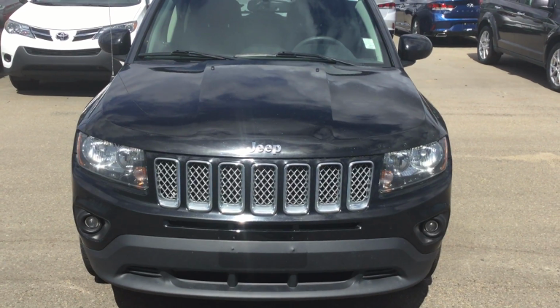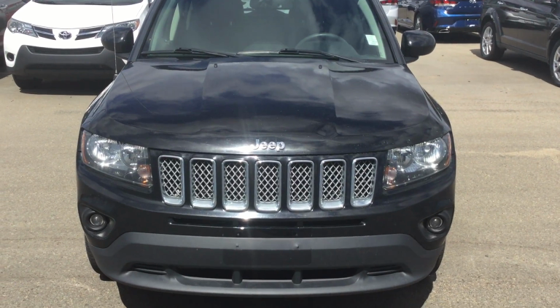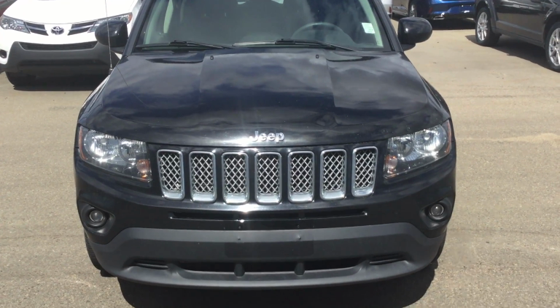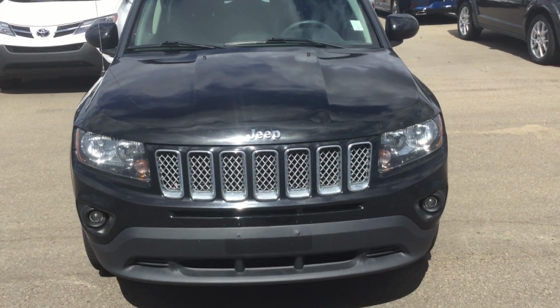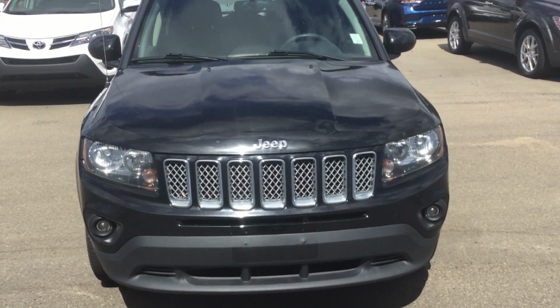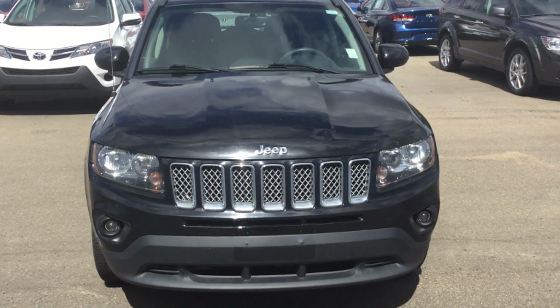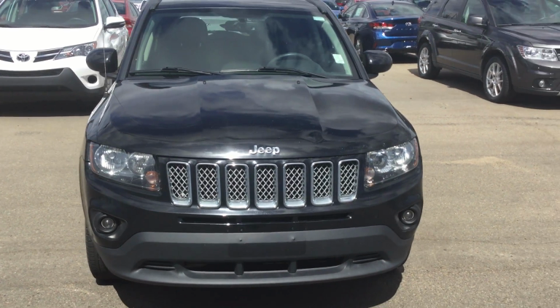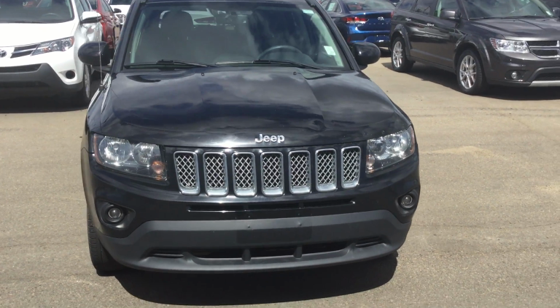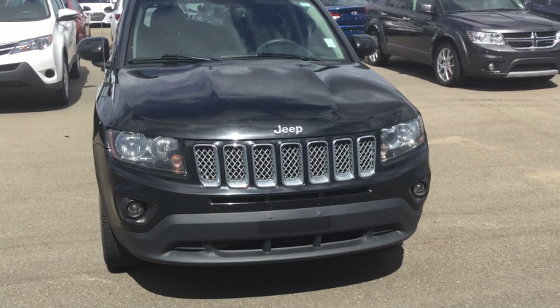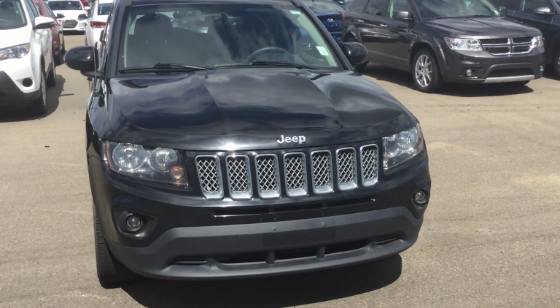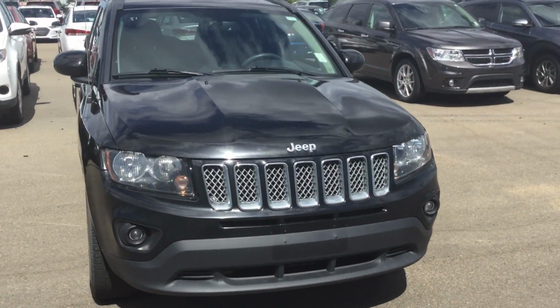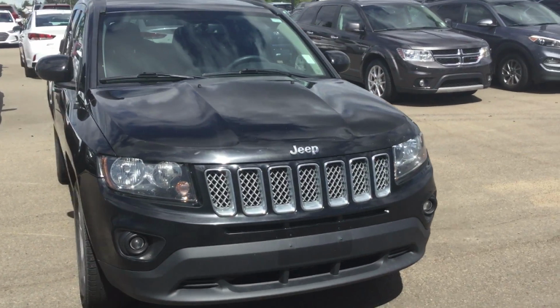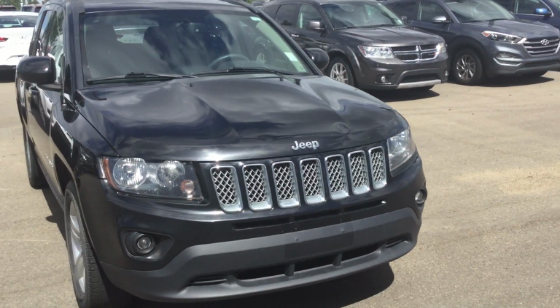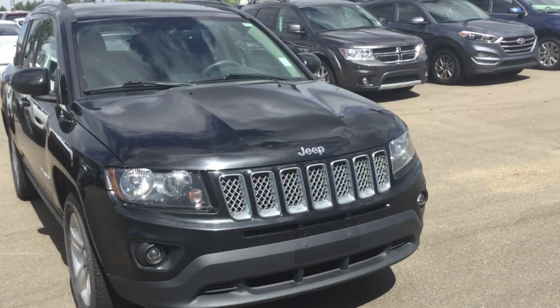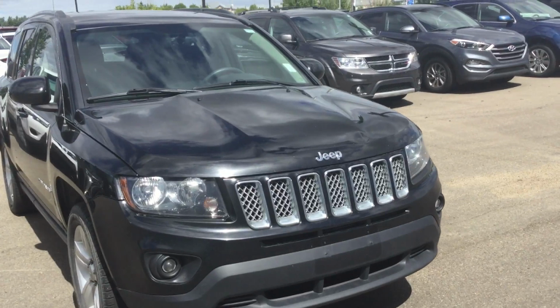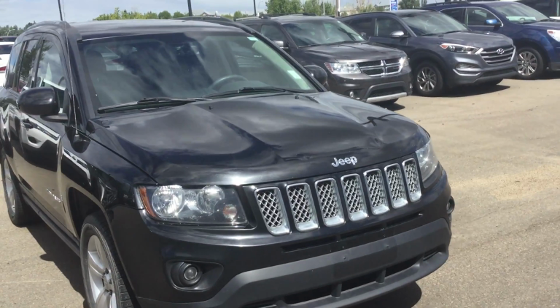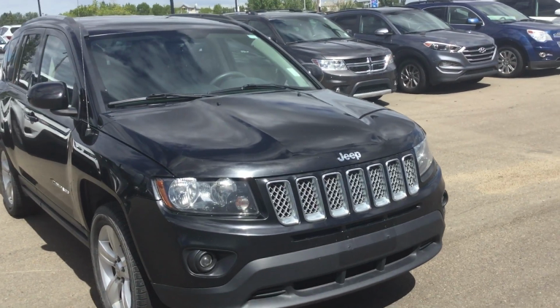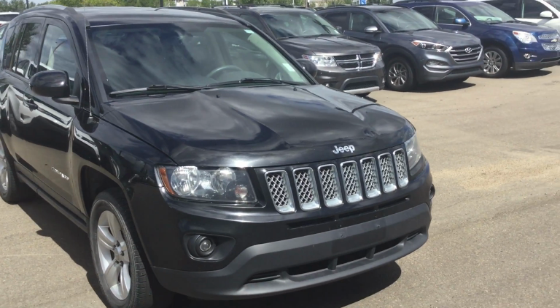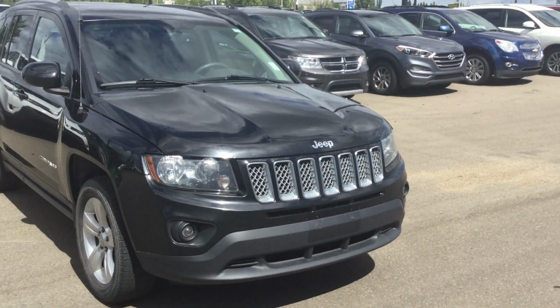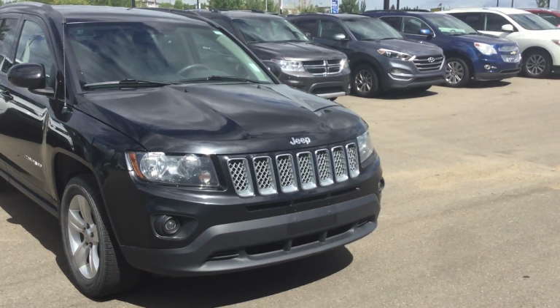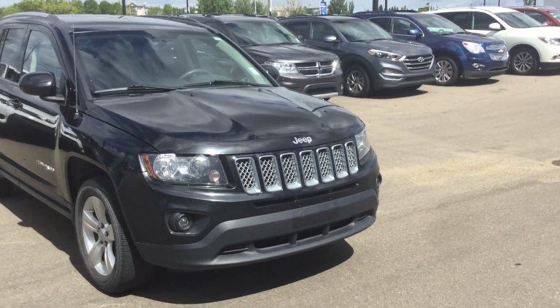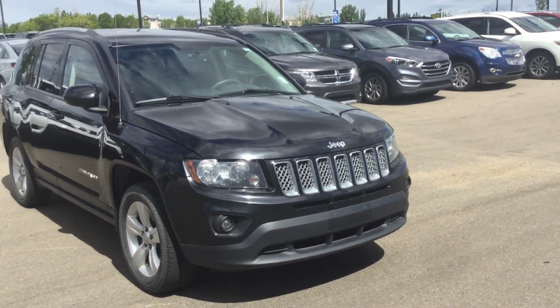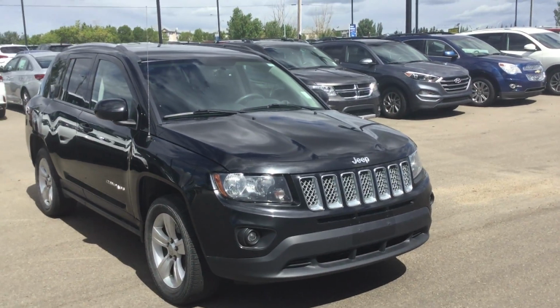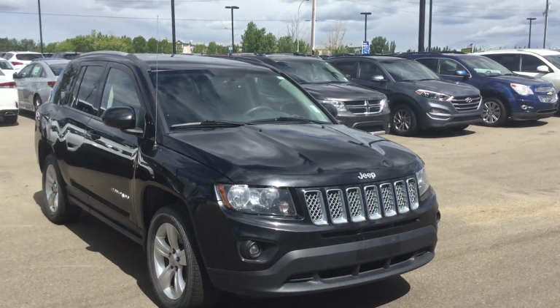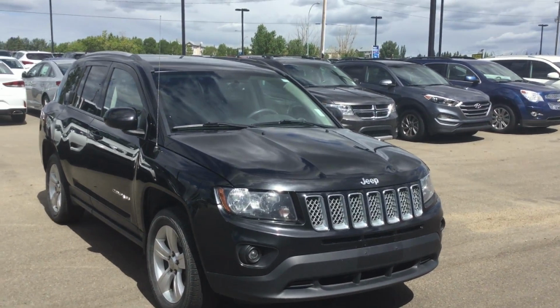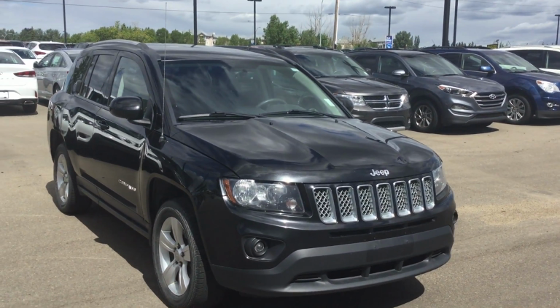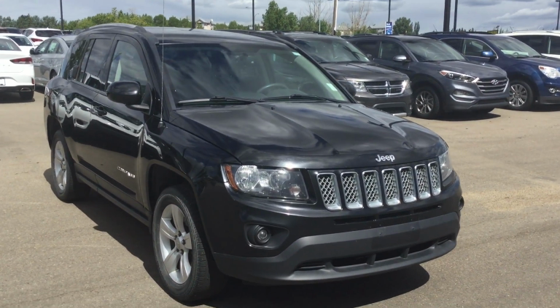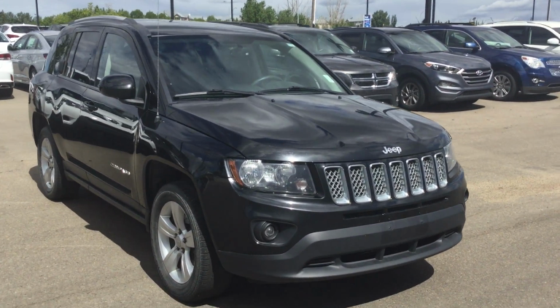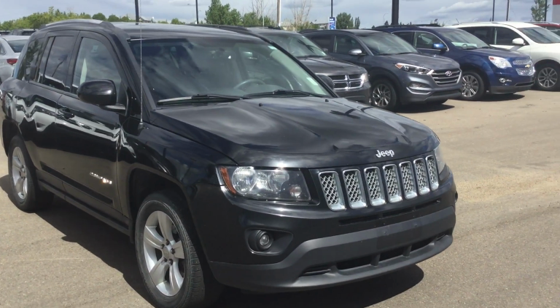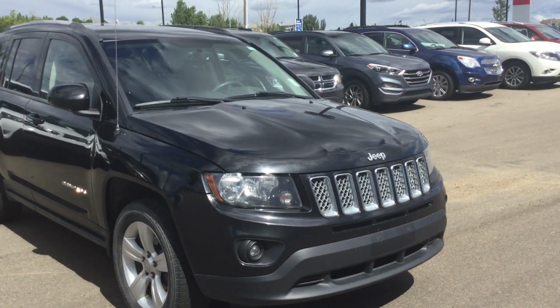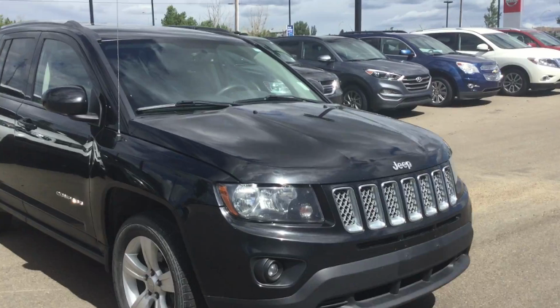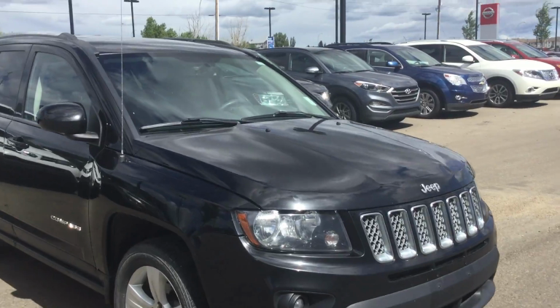Good morning Benjamin, my name is Adam from River City Hyundai. Hope you're having a beautiful day today. We have the 2014 Jeep Compass — I'd like to walk you through a couple of options for you. Thank you for joining us for this walk-around.